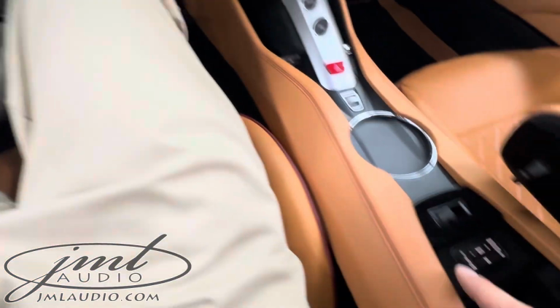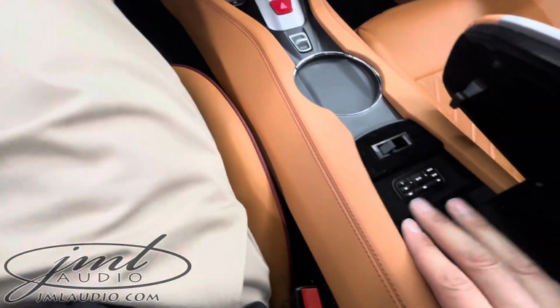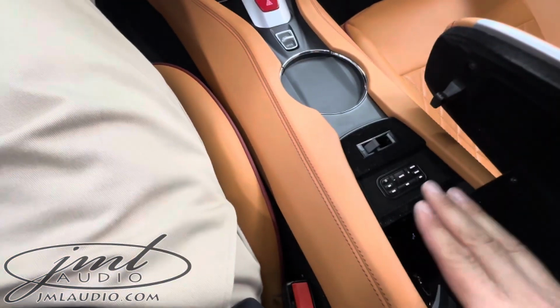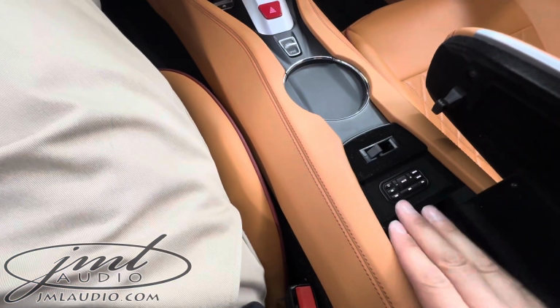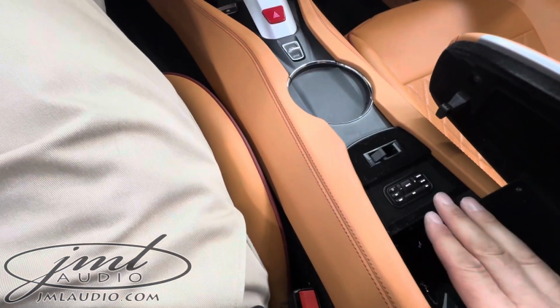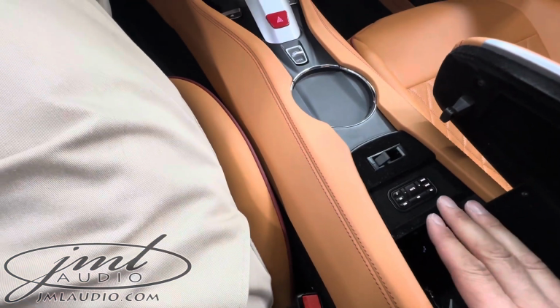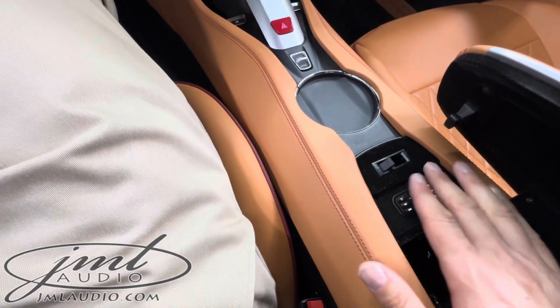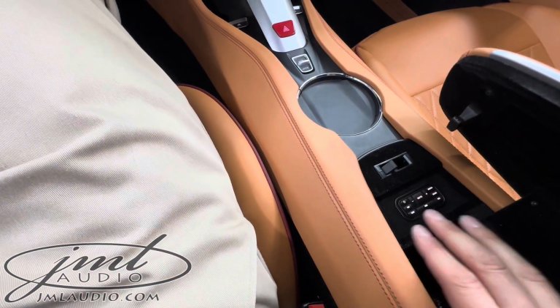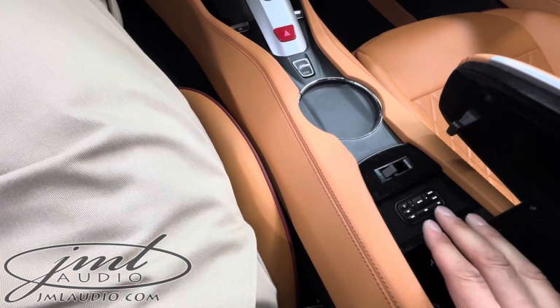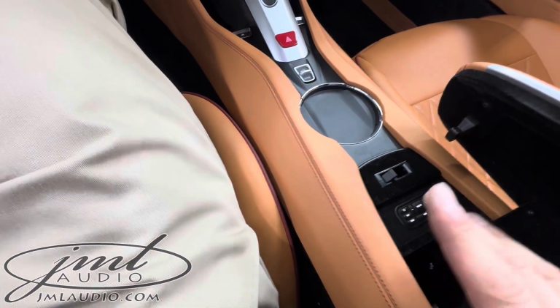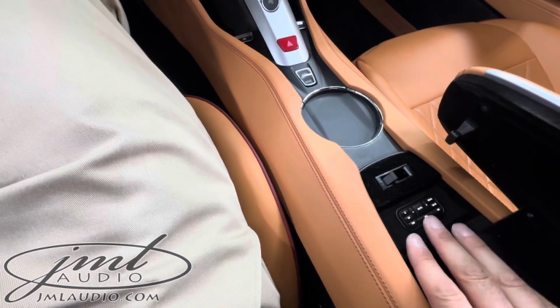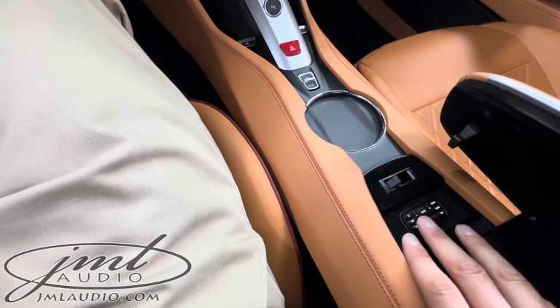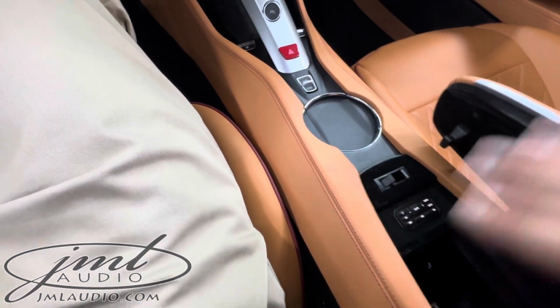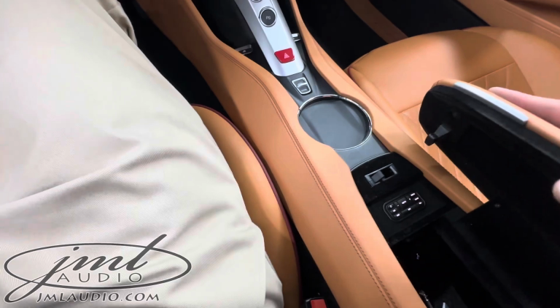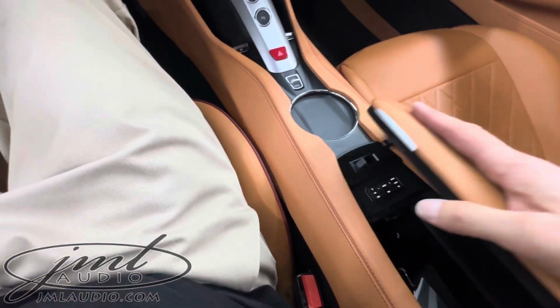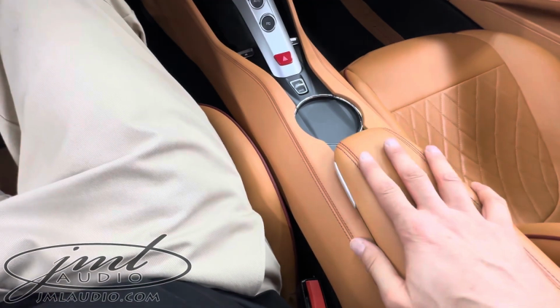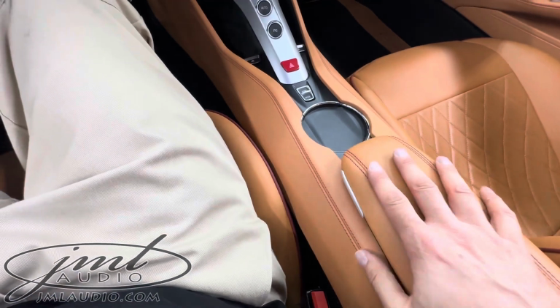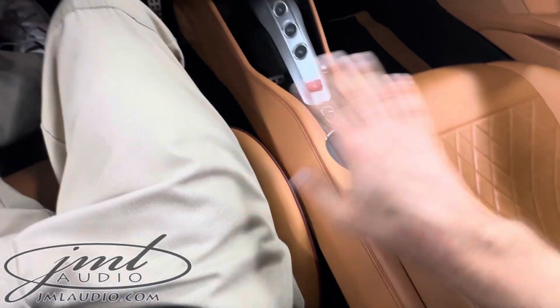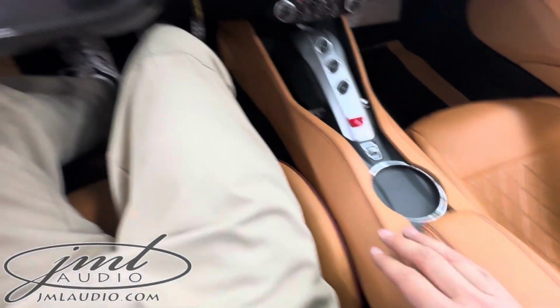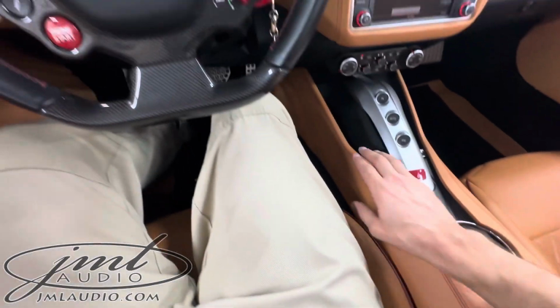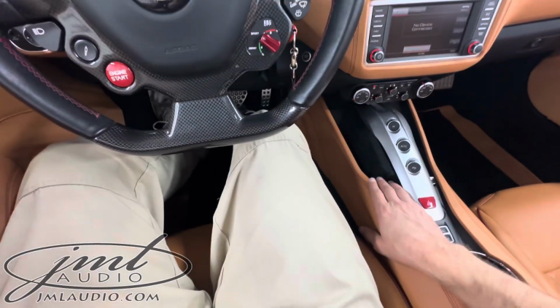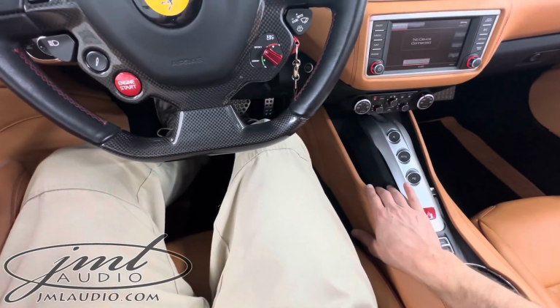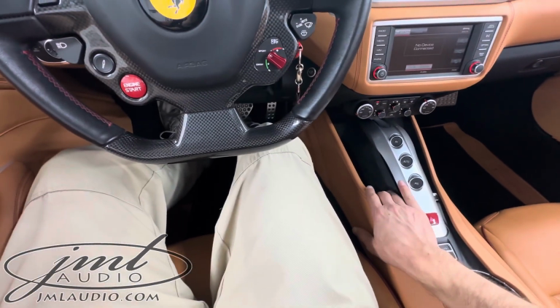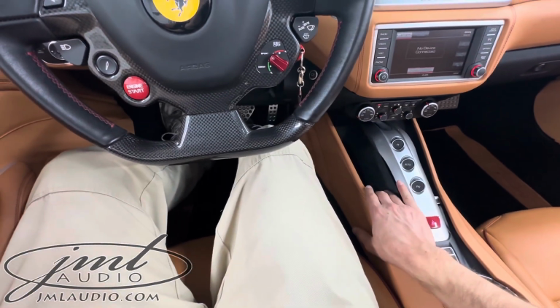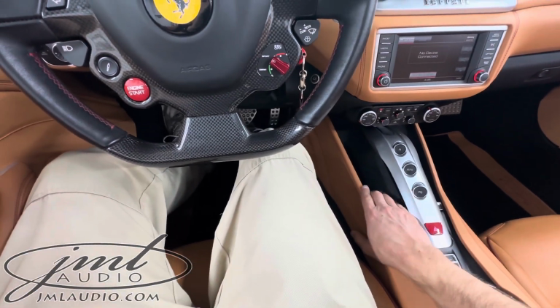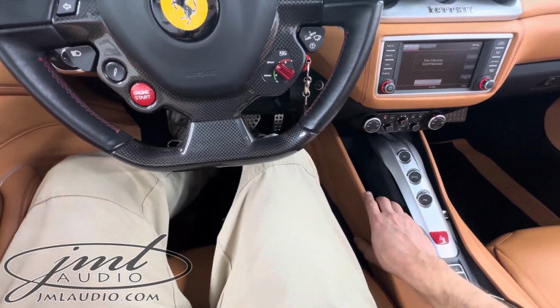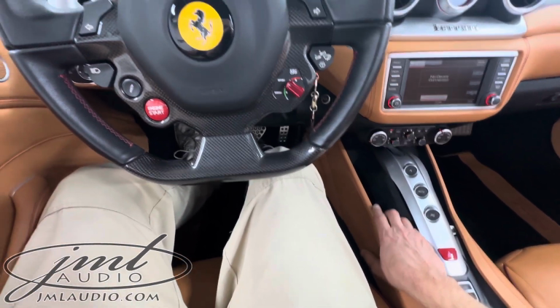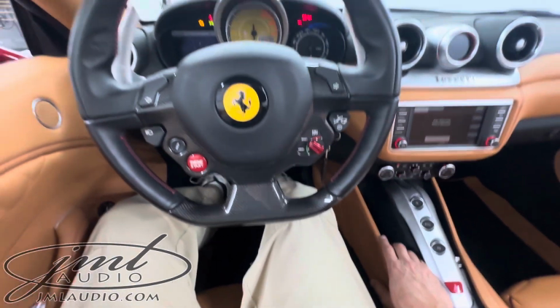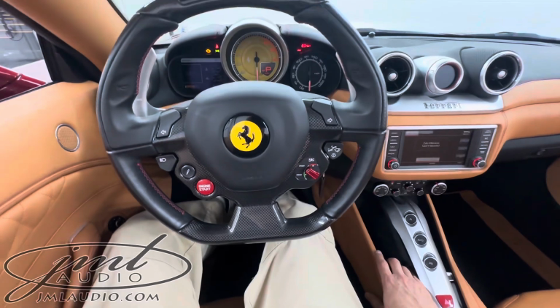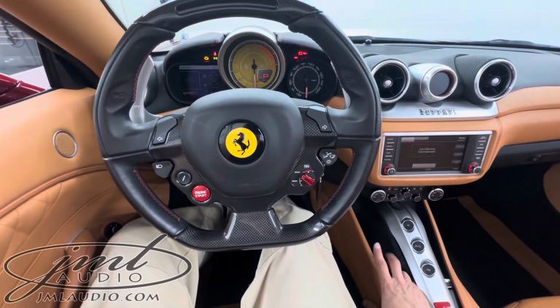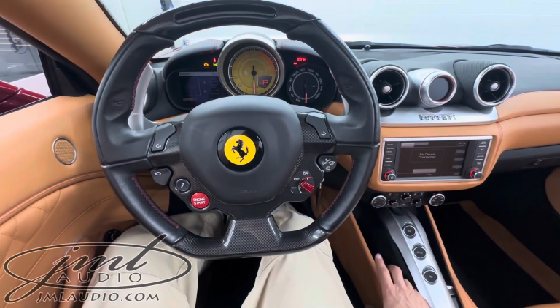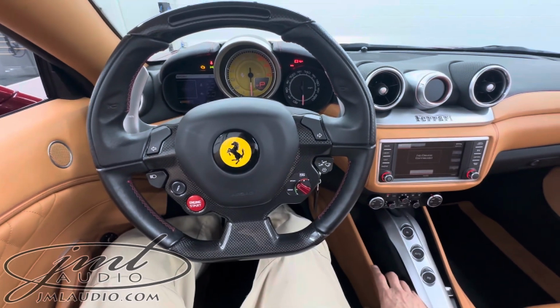We grafted in this remote control right here, molded in to control everything. But if you don't want to flip it up to use the remote, we added a dedicated mute button down here — just hit that button and it'll mute the system itself.